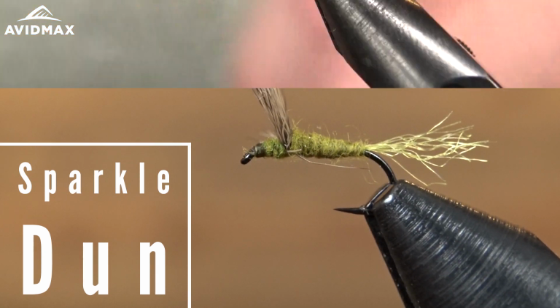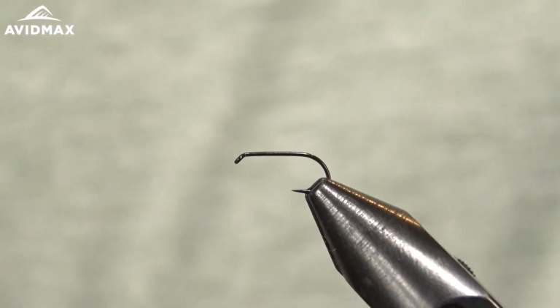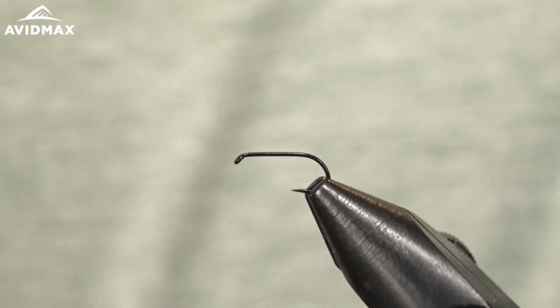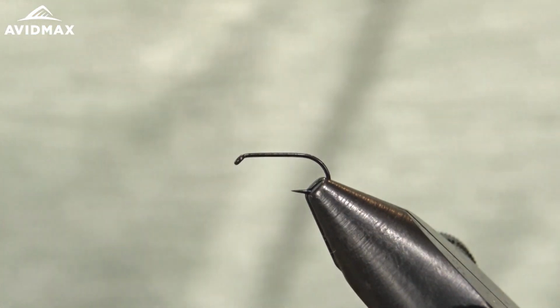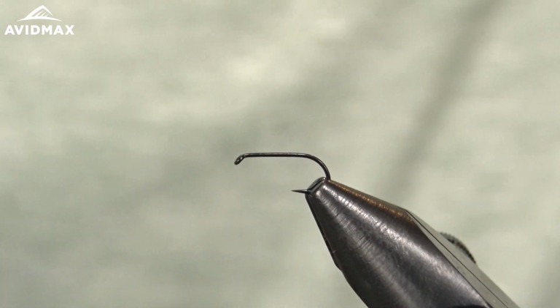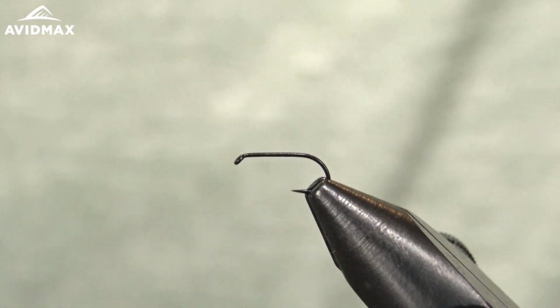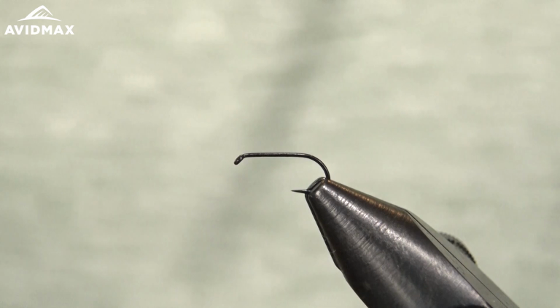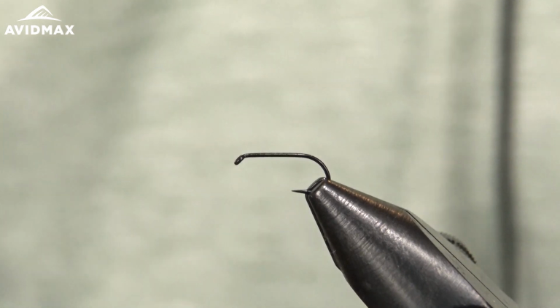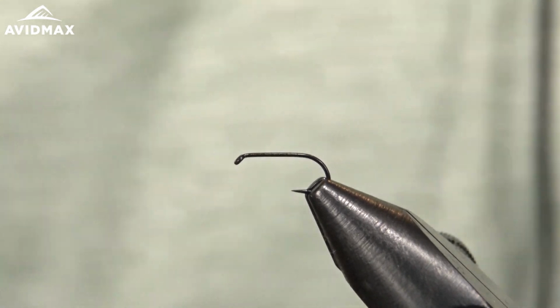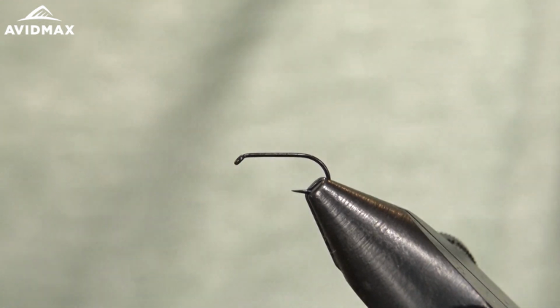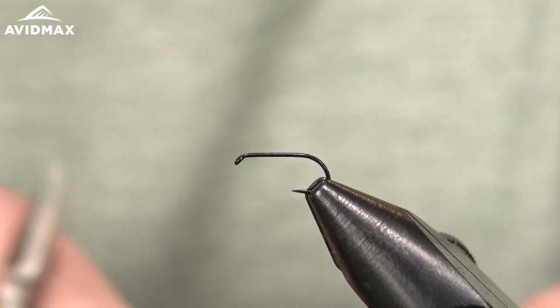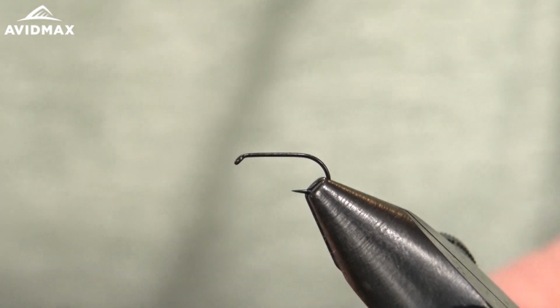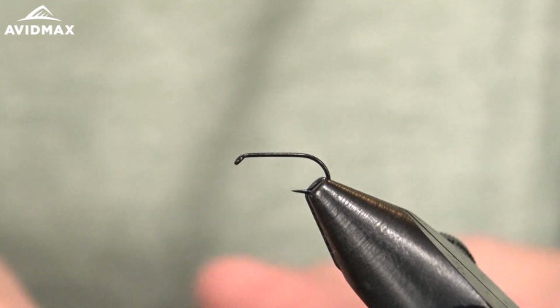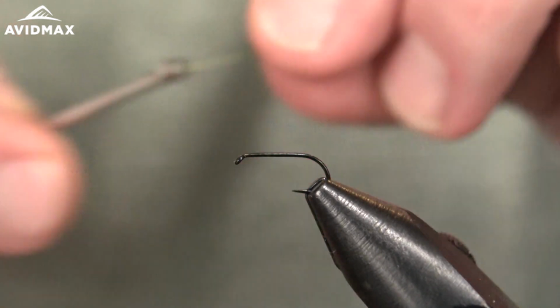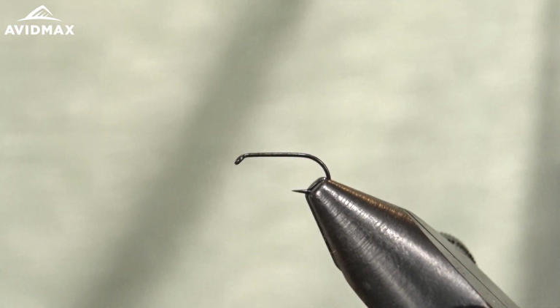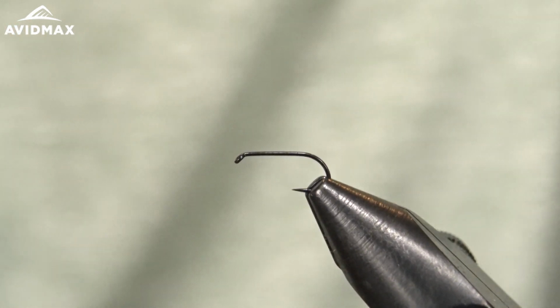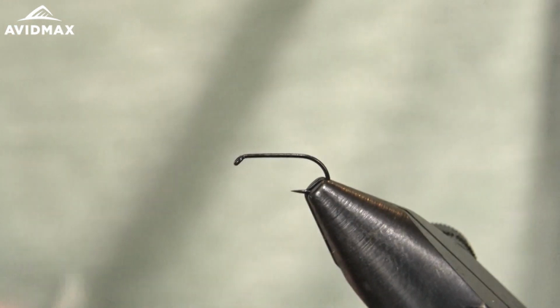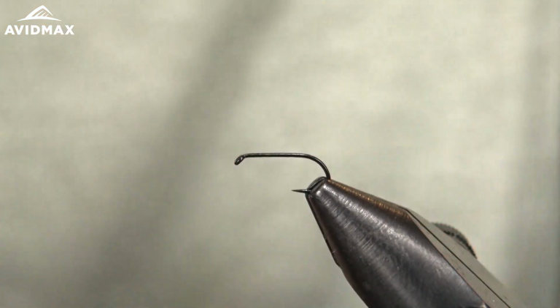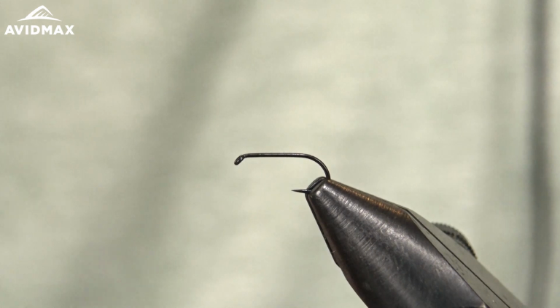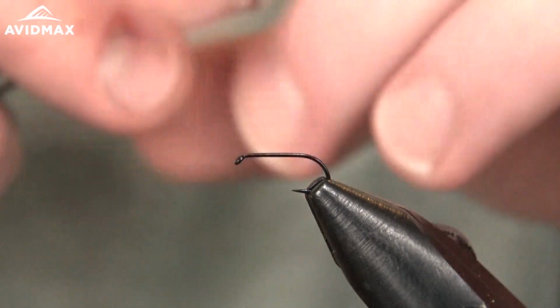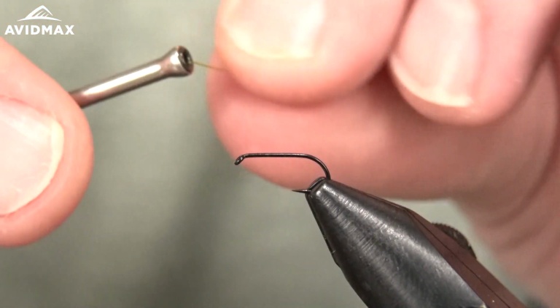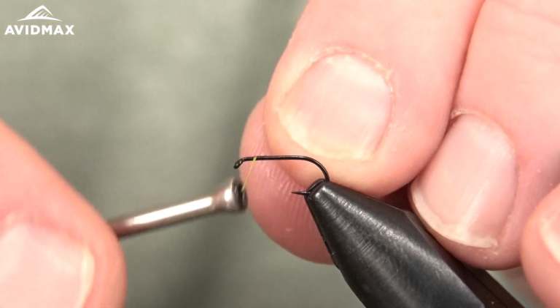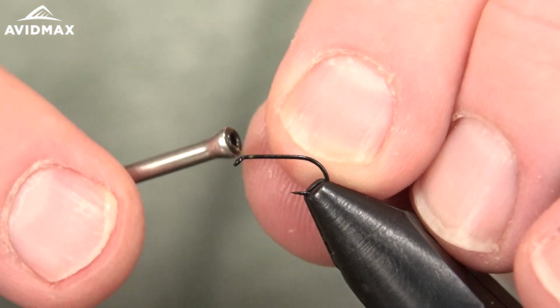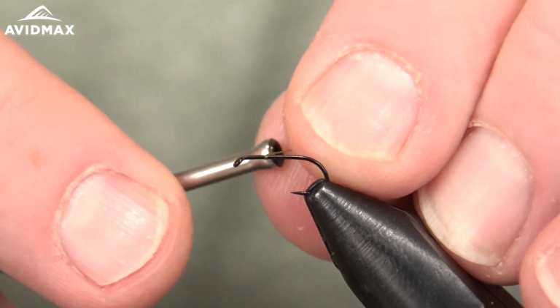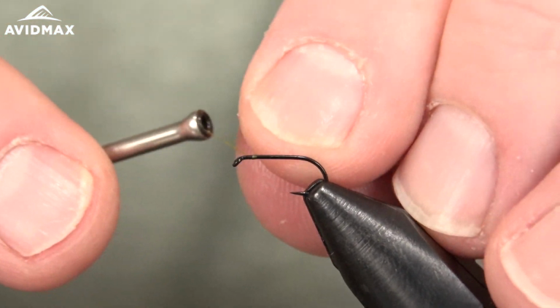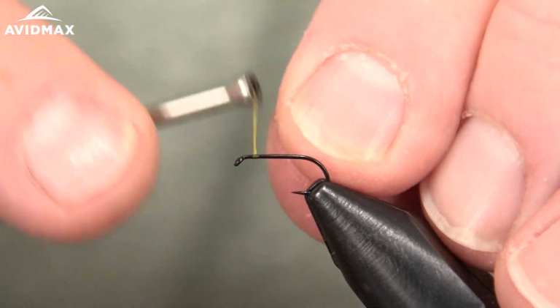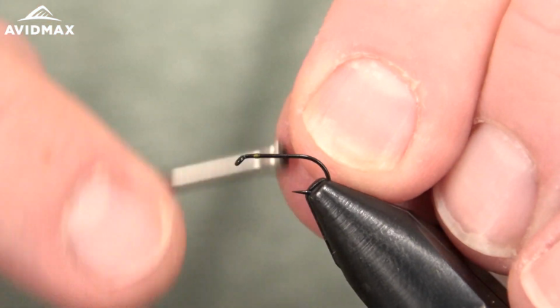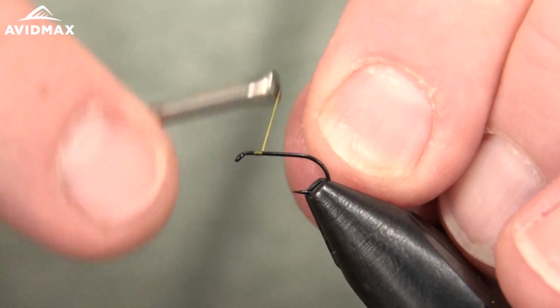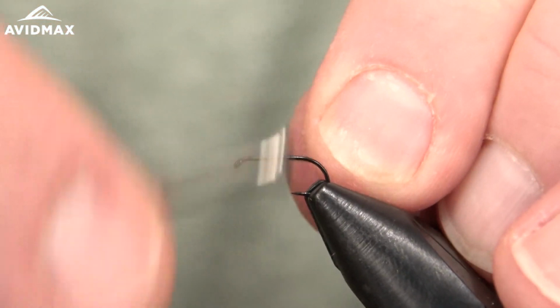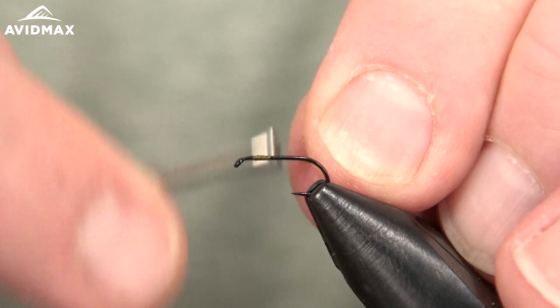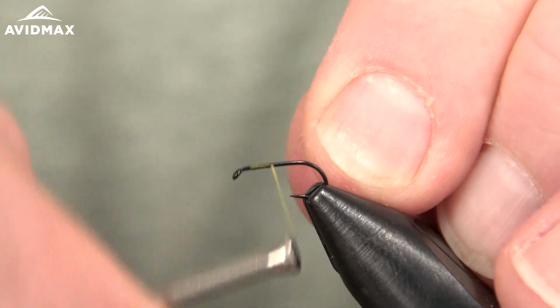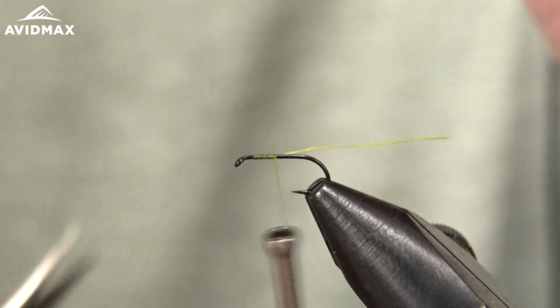Welcome to Fly Tying Tuesdays. My name is Brady and we're going to tie a Sparkle Dun today. Similar to a Comparadun, really the only change is your tailing material.